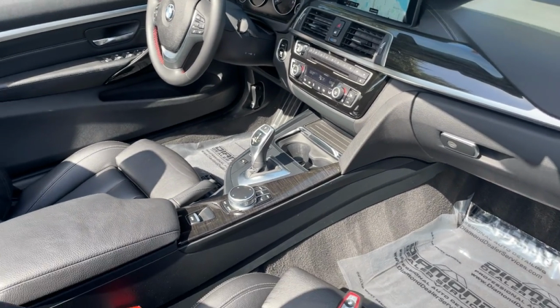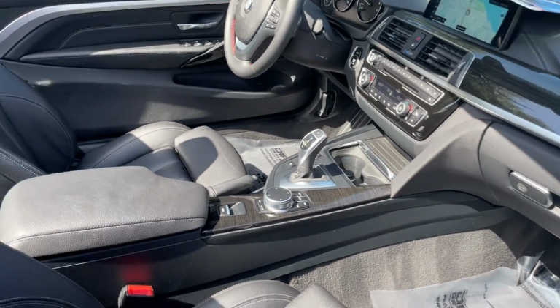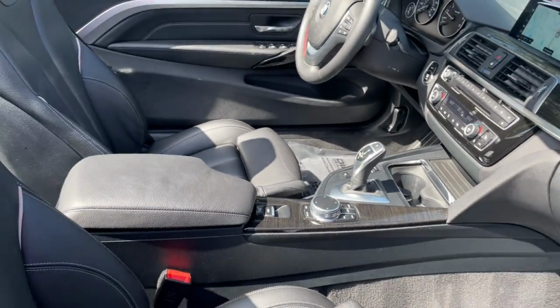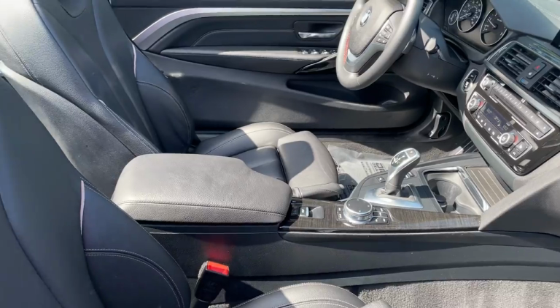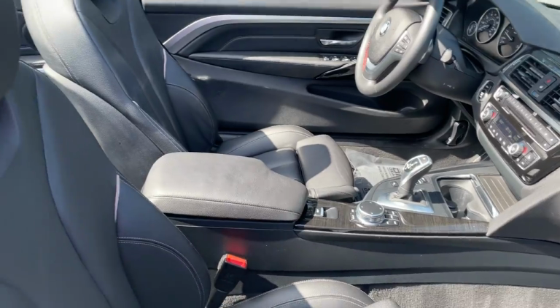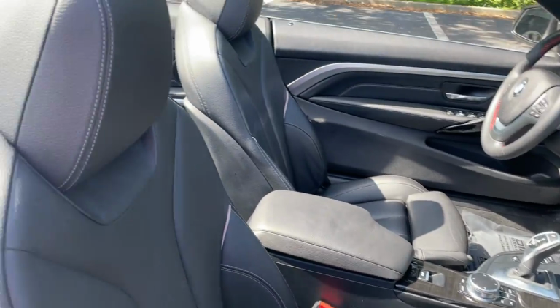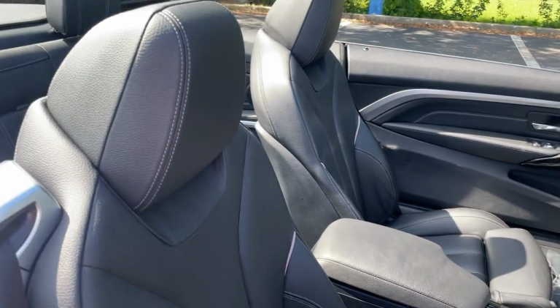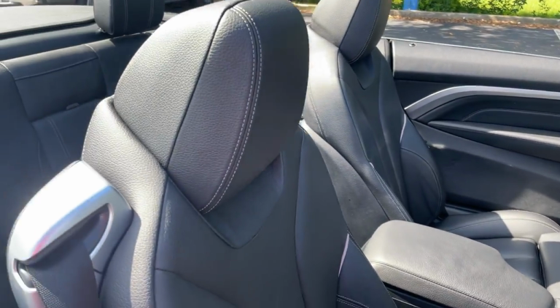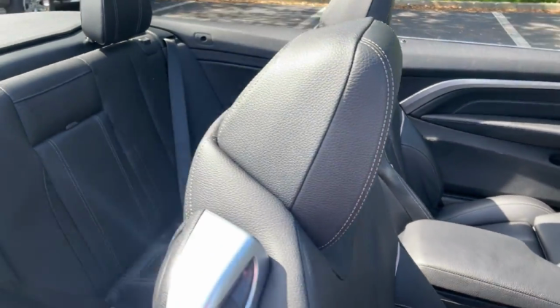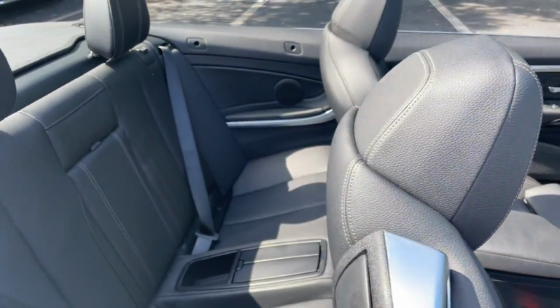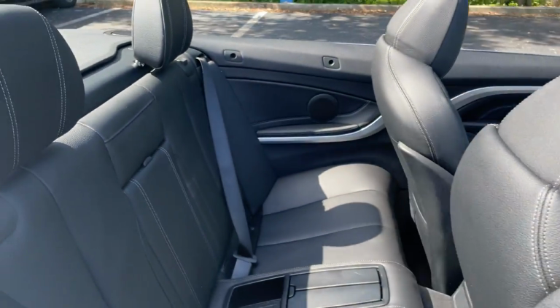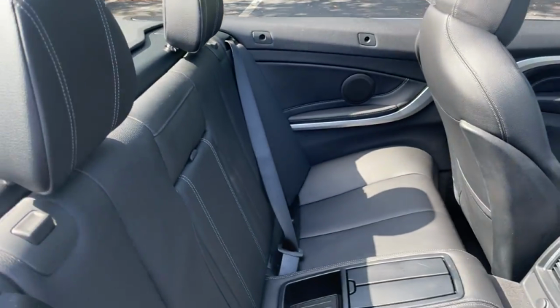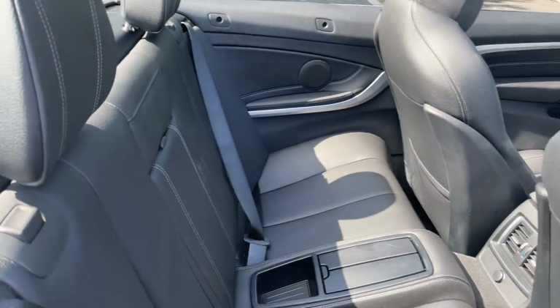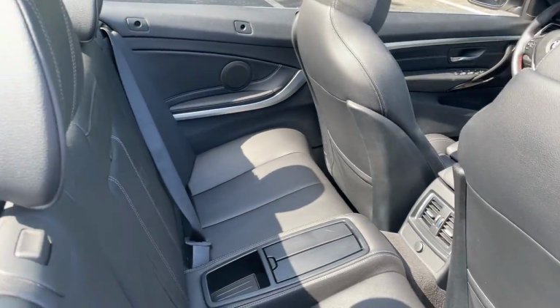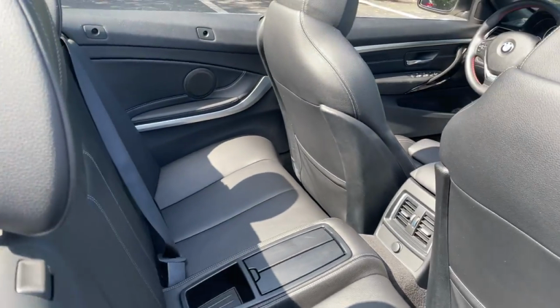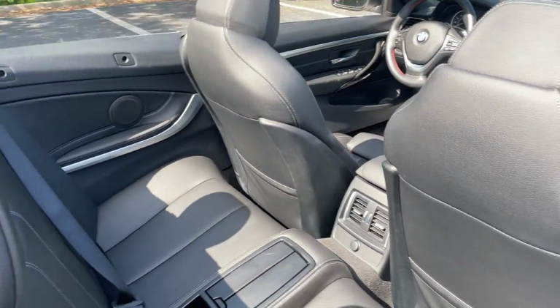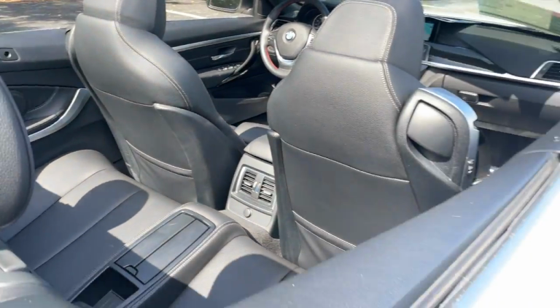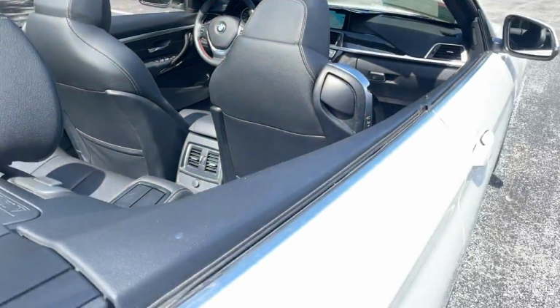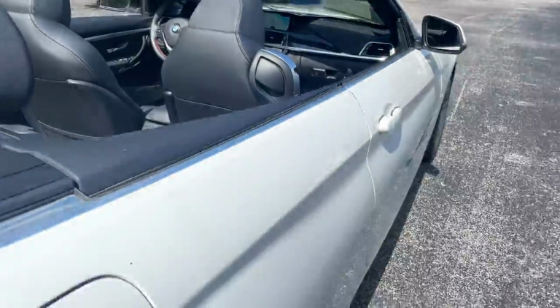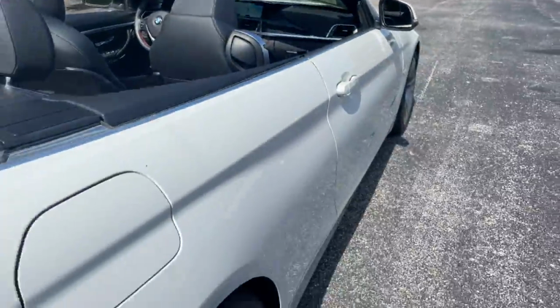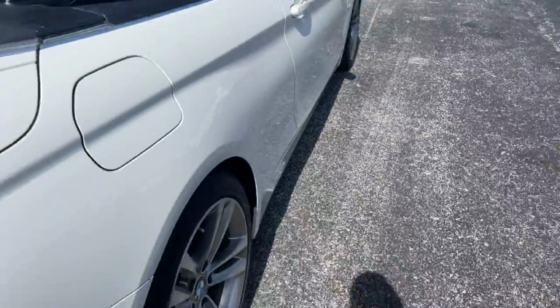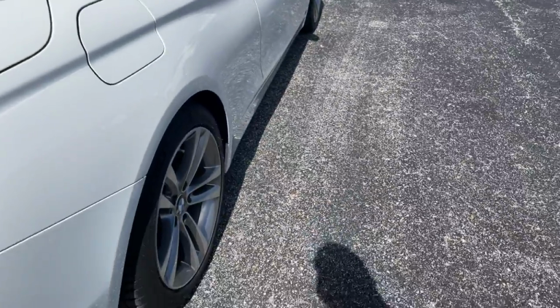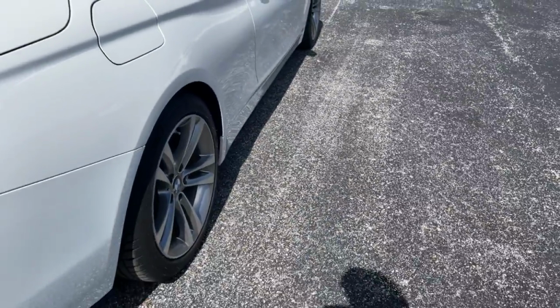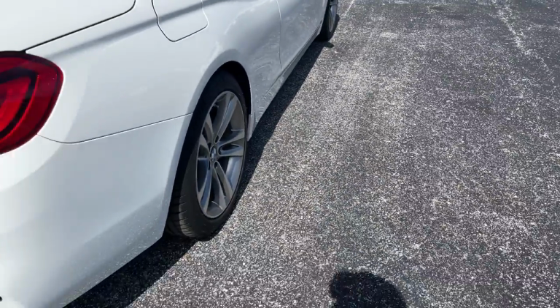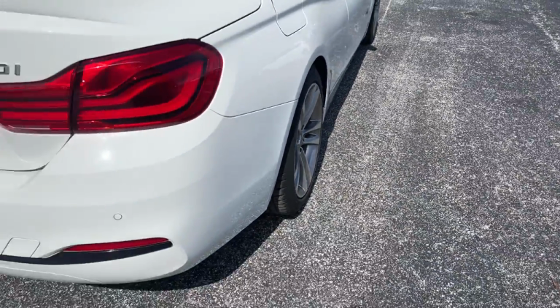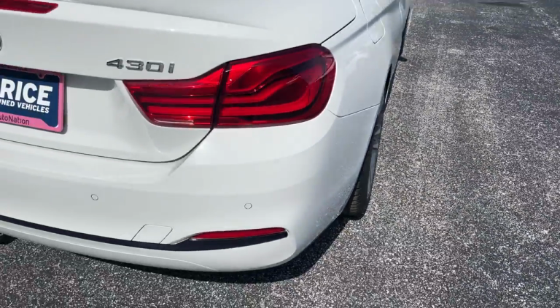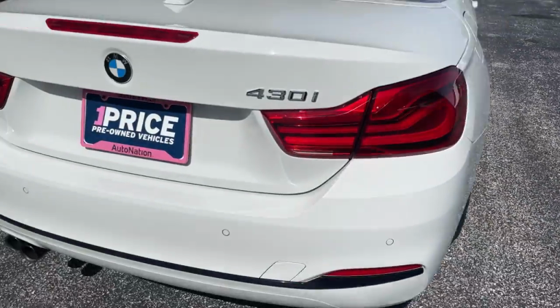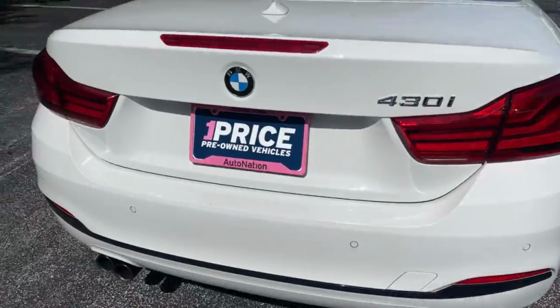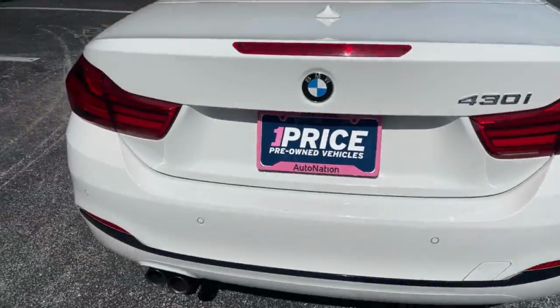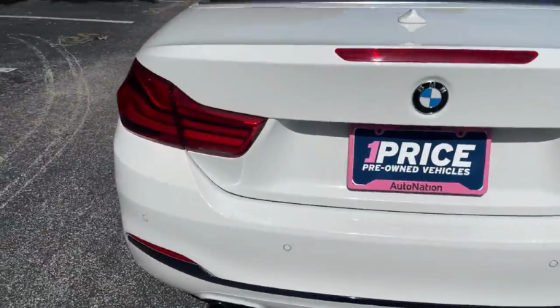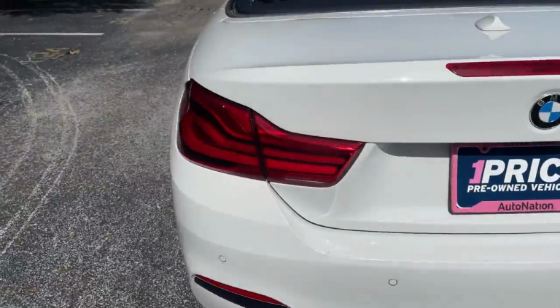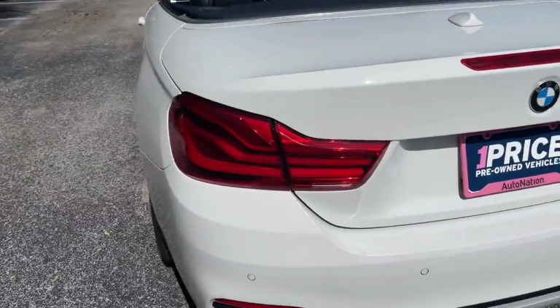Traction control, USB for your cell phone. There's a look at the rear seat — this is a hard top convertible. Aluminum wheels, backup camera, backup sensors.